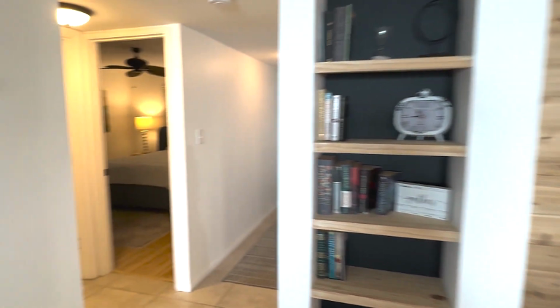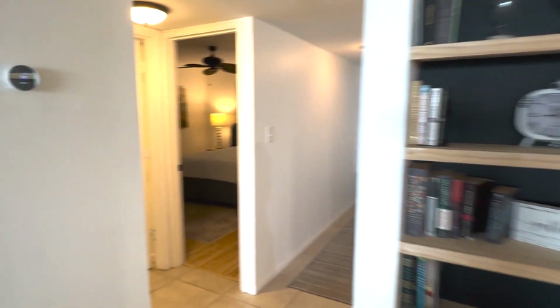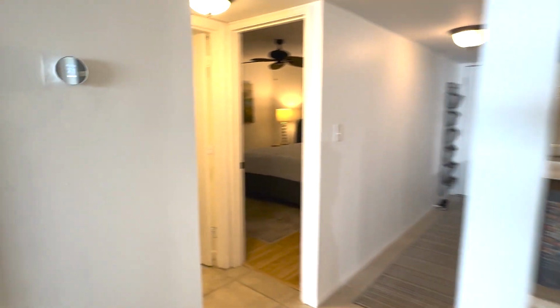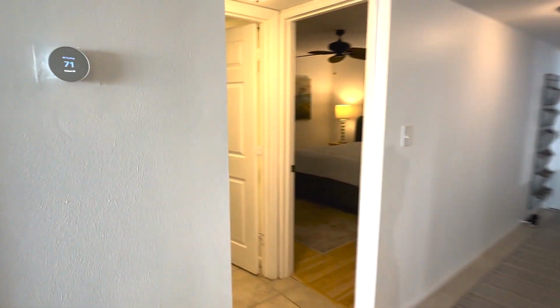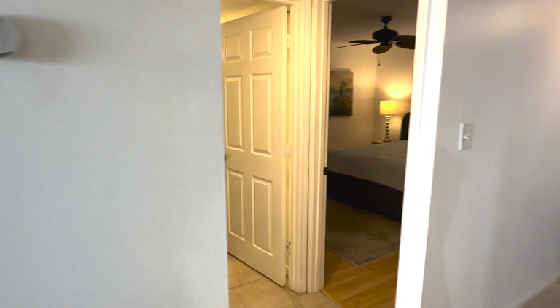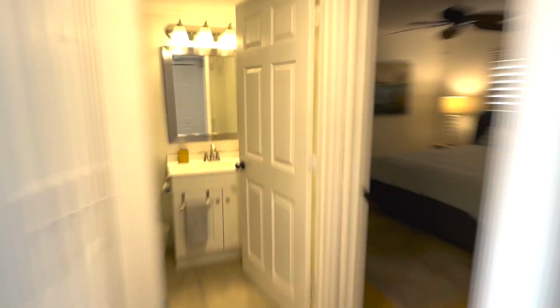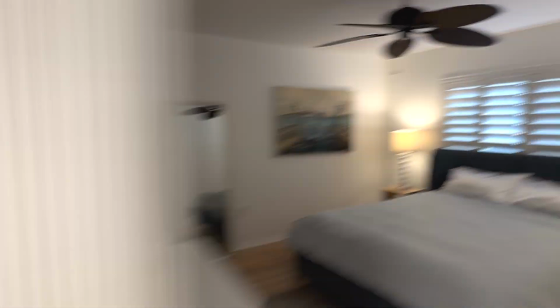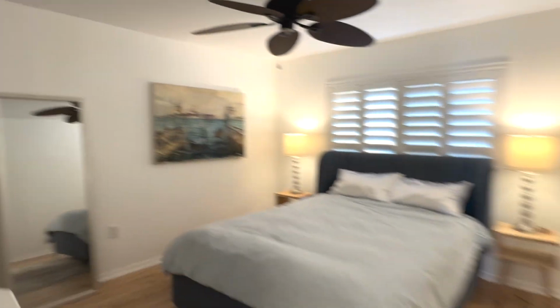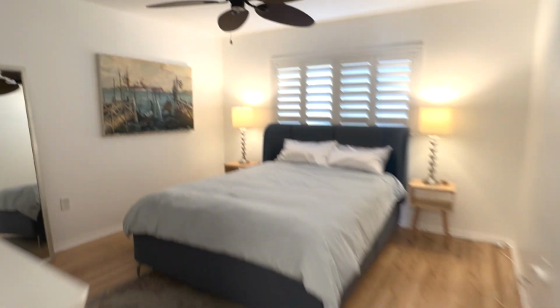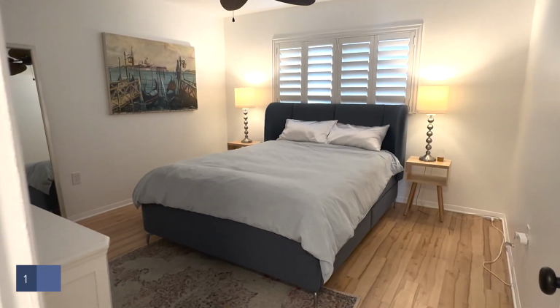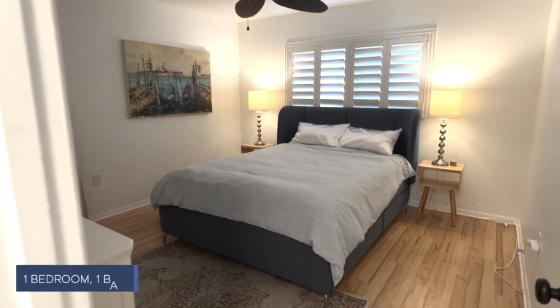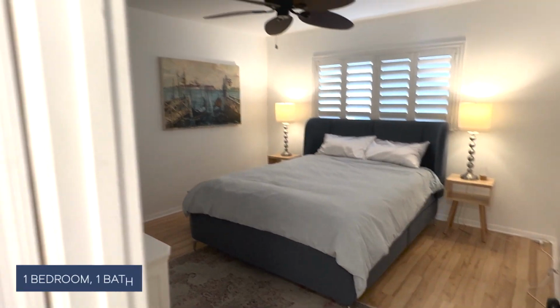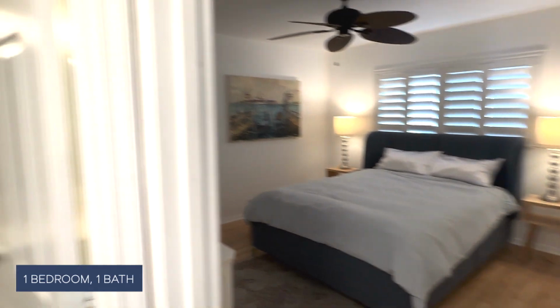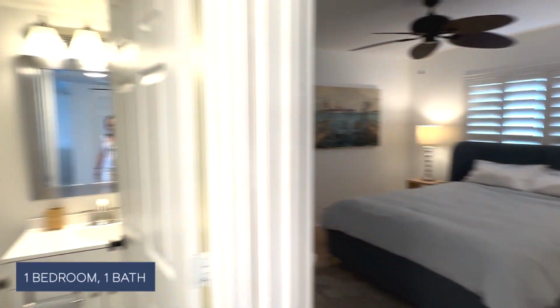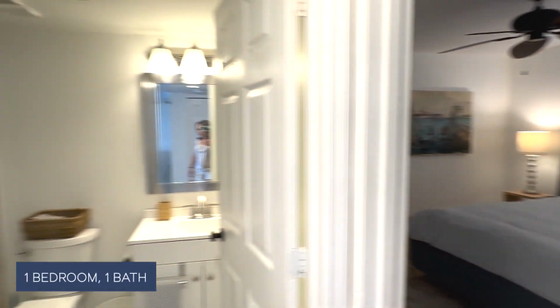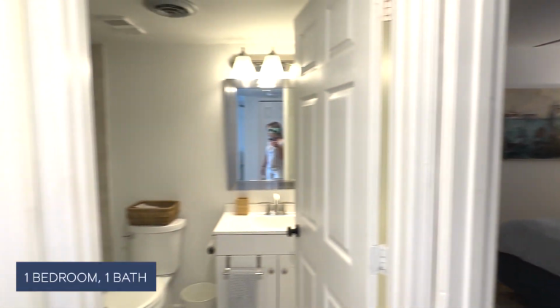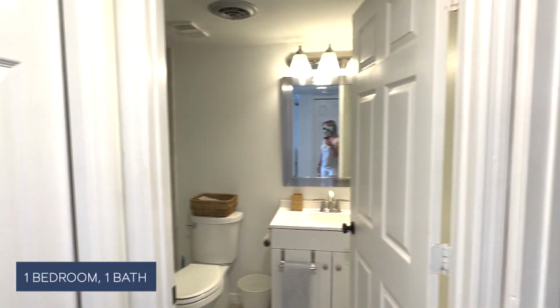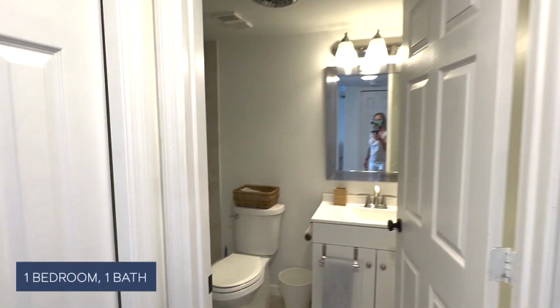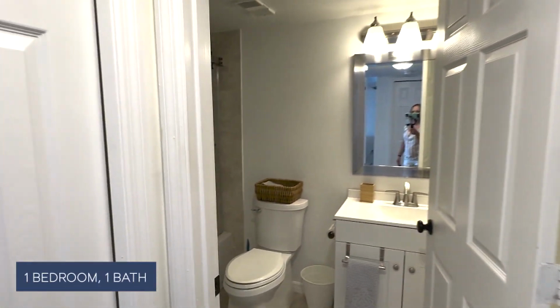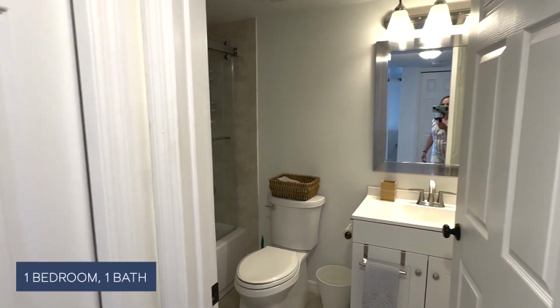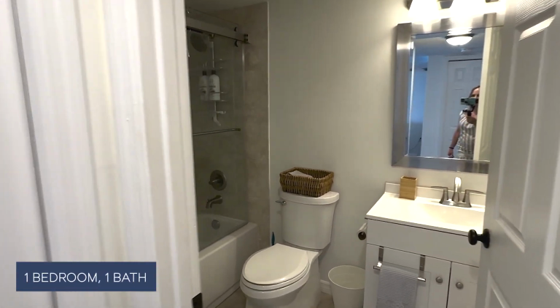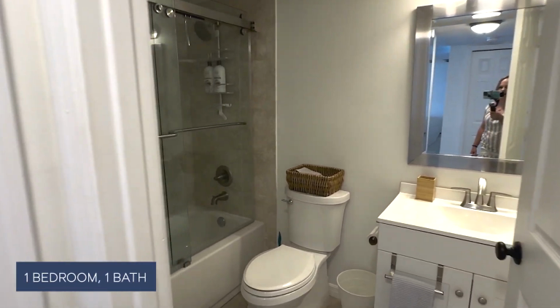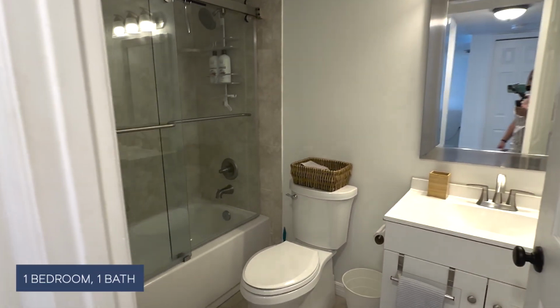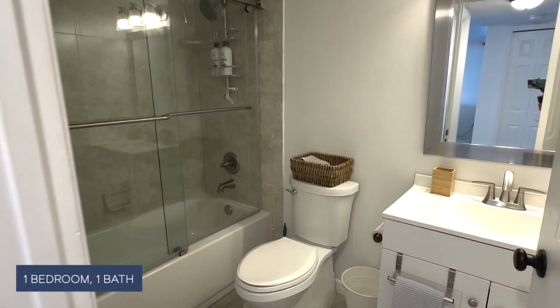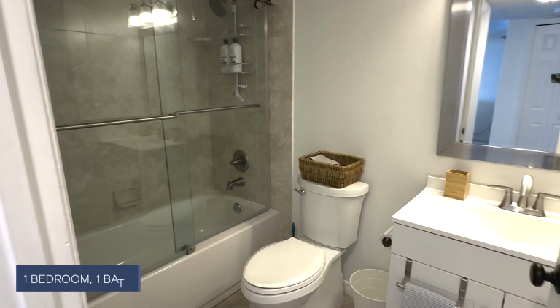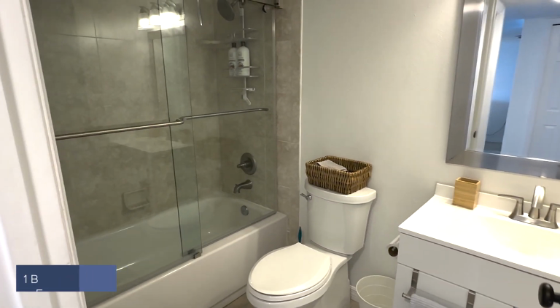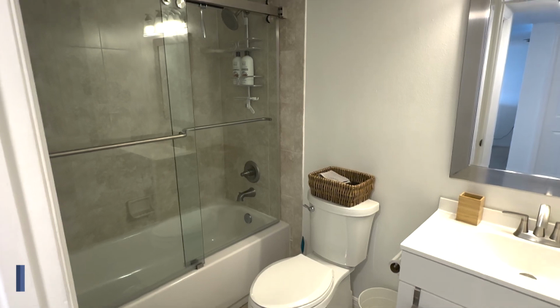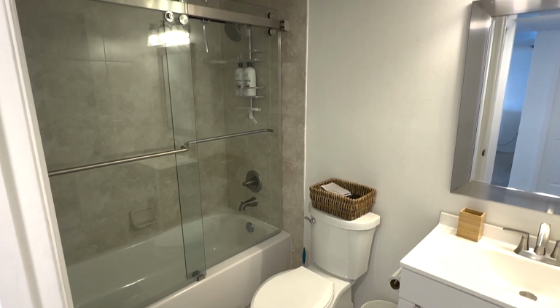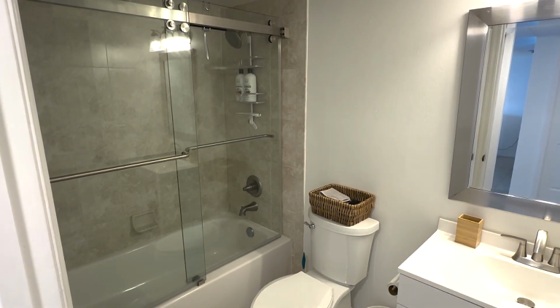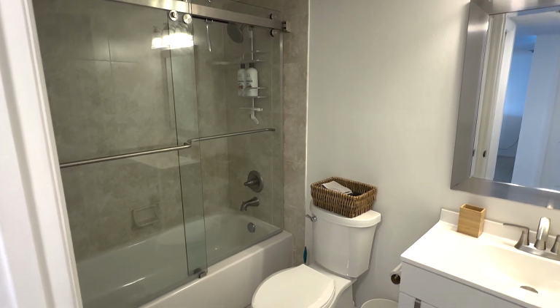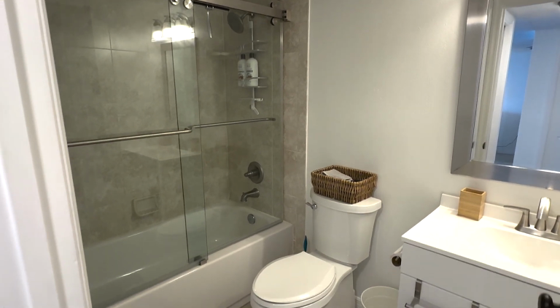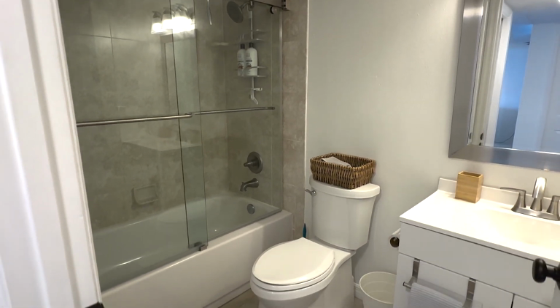Let's go check out the bedroom. I love these wood floors. We've got tile in the rest of the home and the bathroom. Beautifully updated bathroom as well.